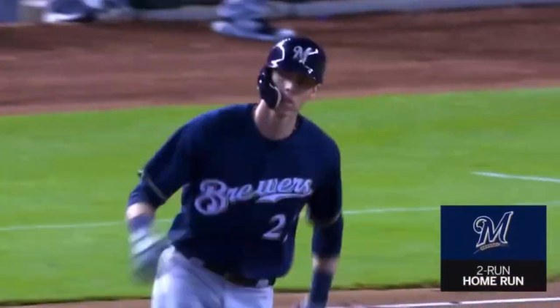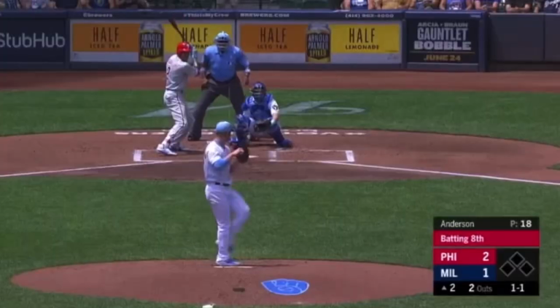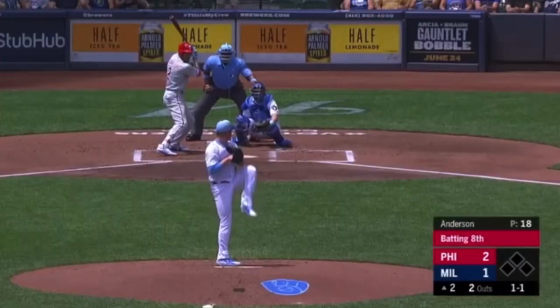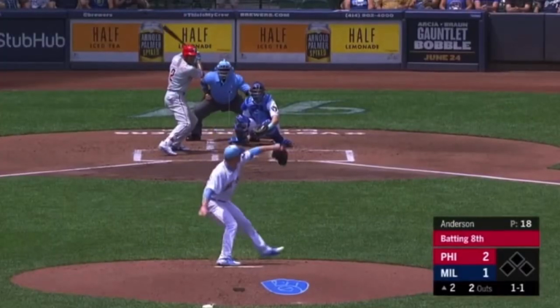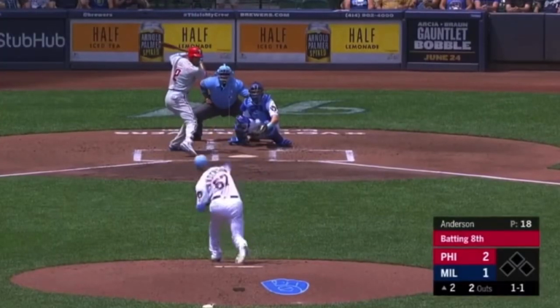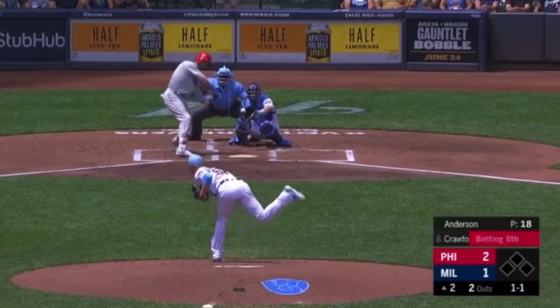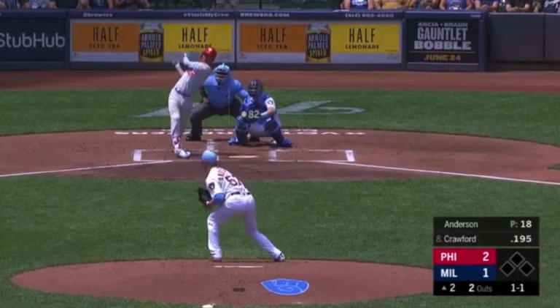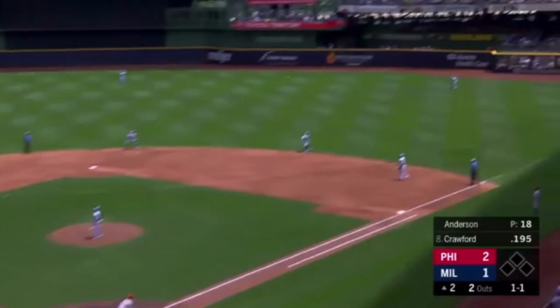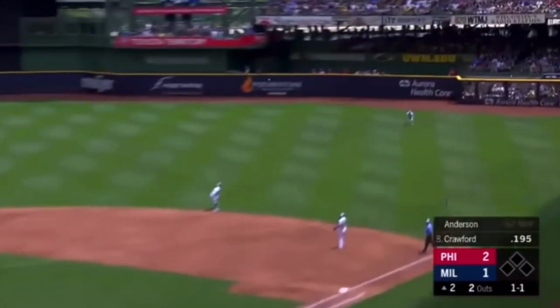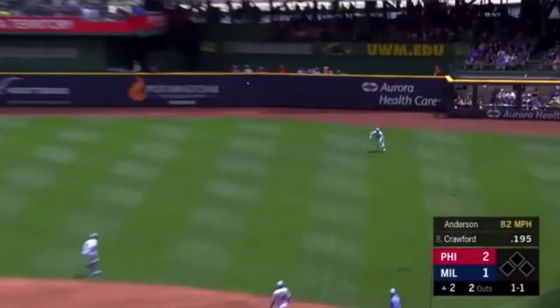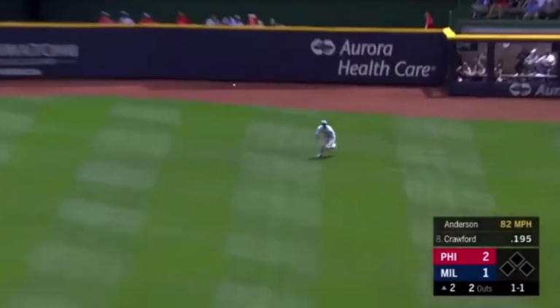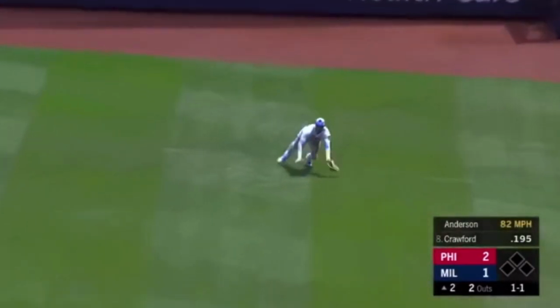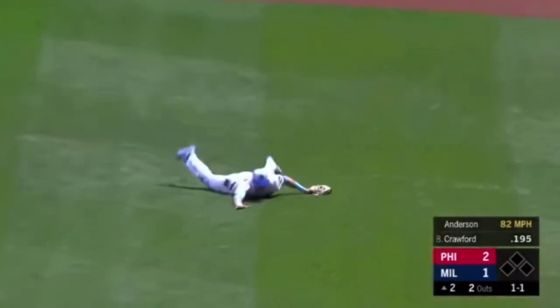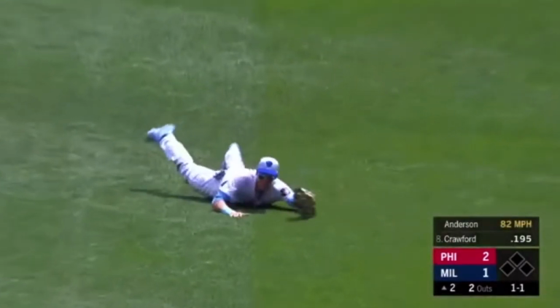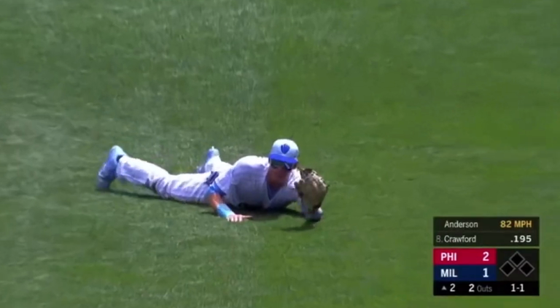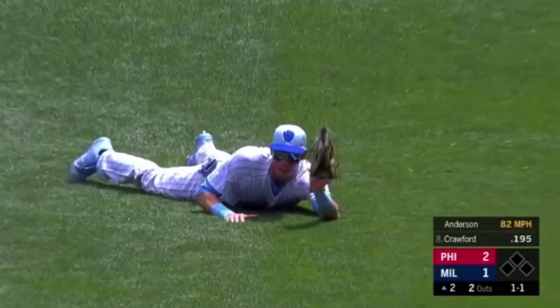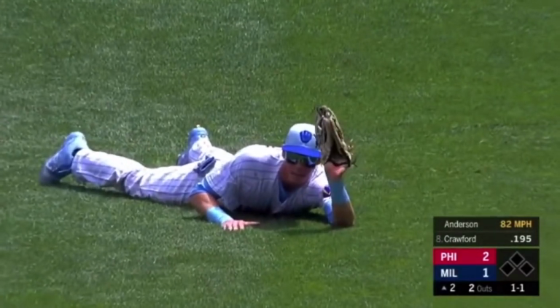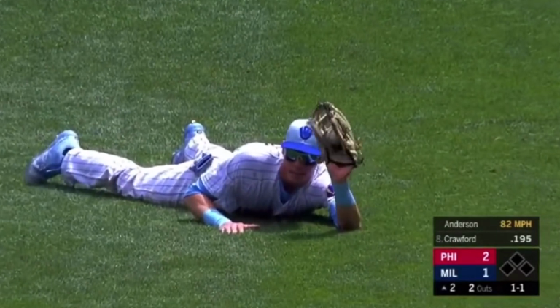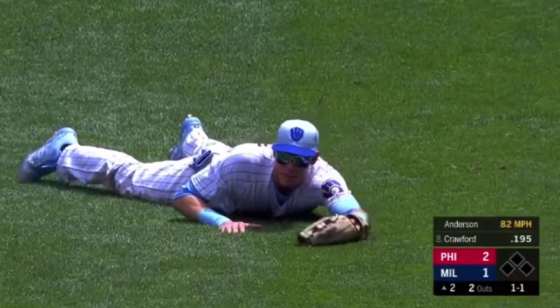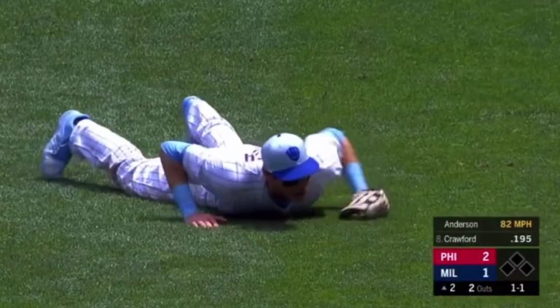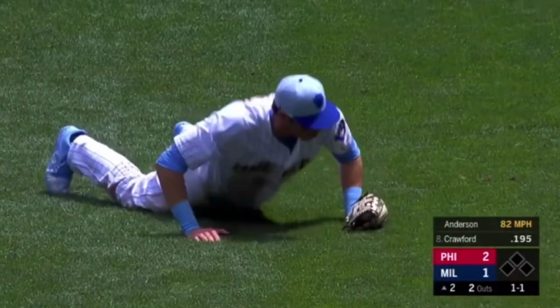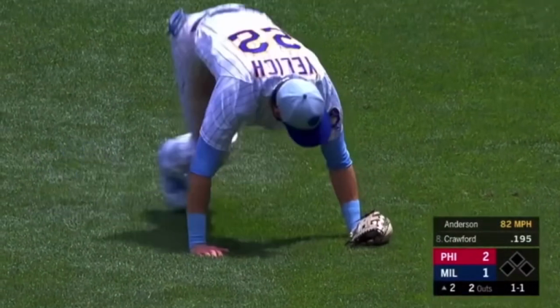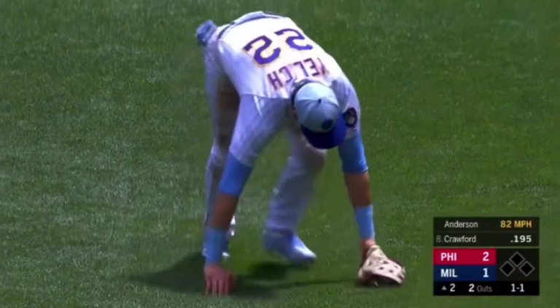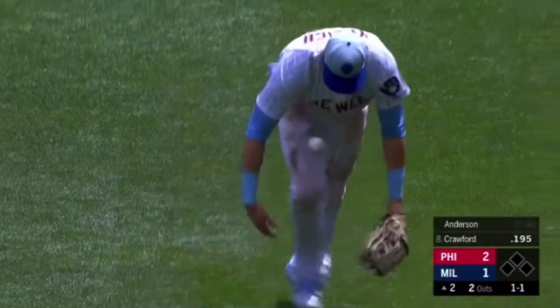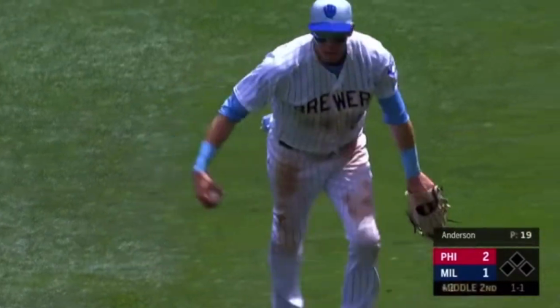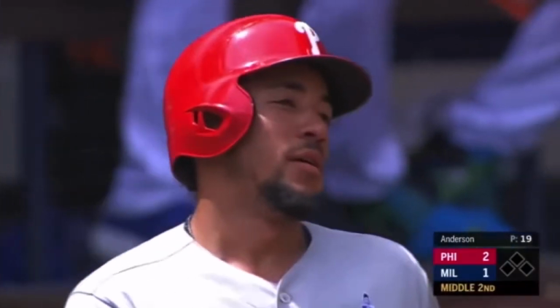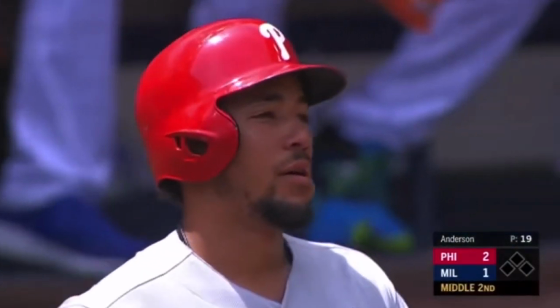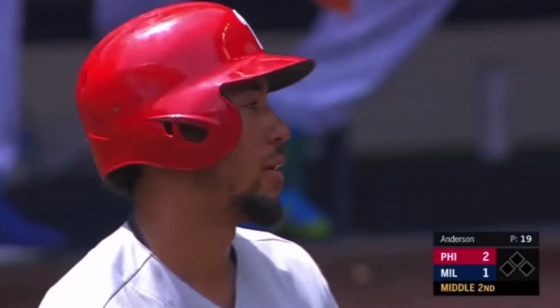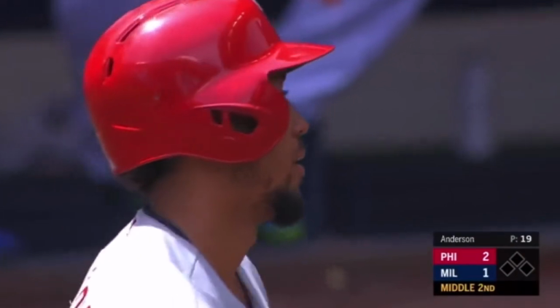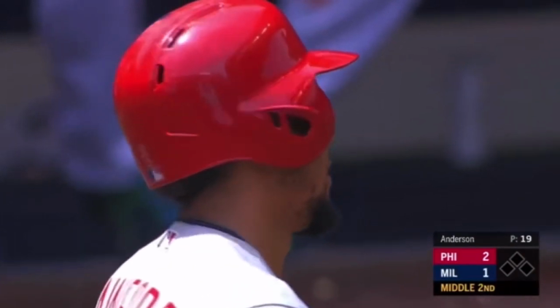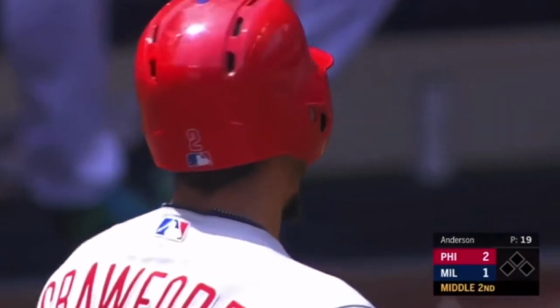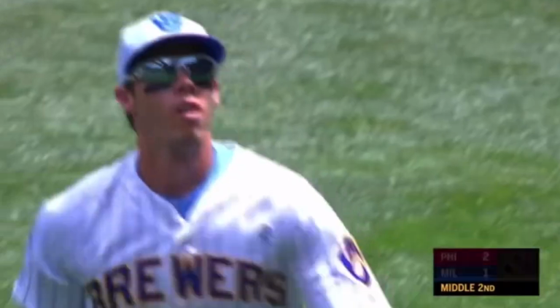Chris, cousin of Carl Crawford, he lines one to right, sinking fast. Yelich lays out and he's got it. Christian Yelich showing the gold glove form.